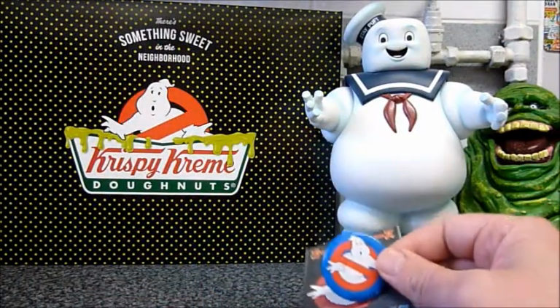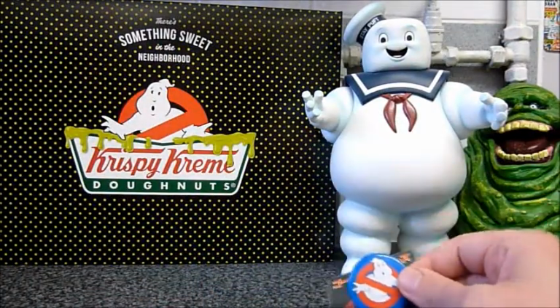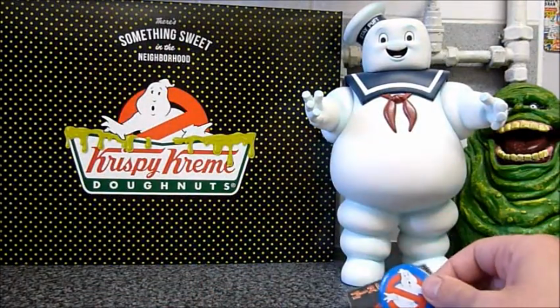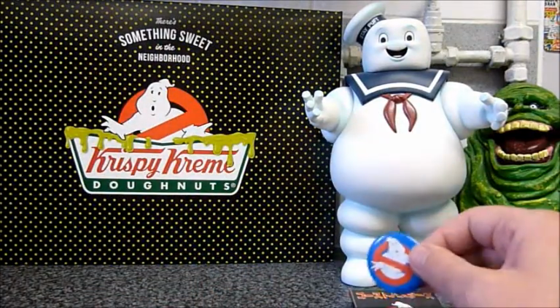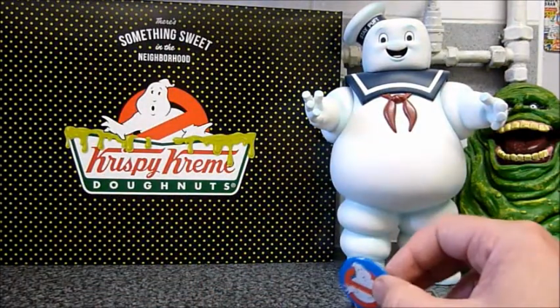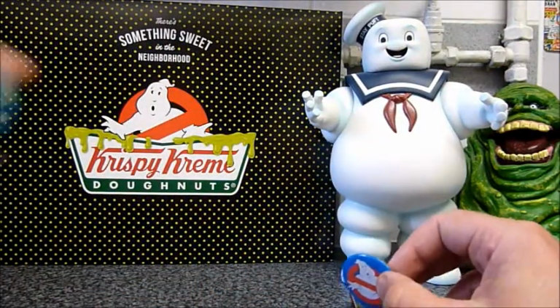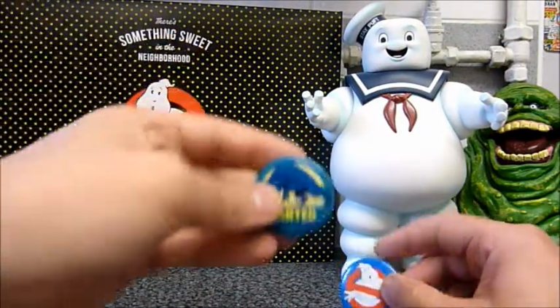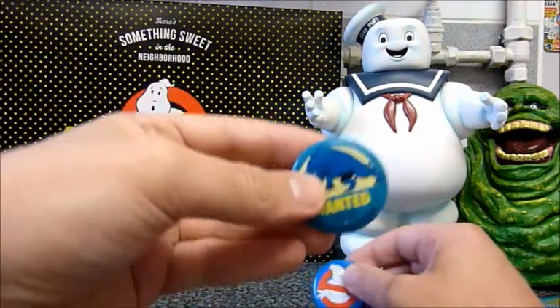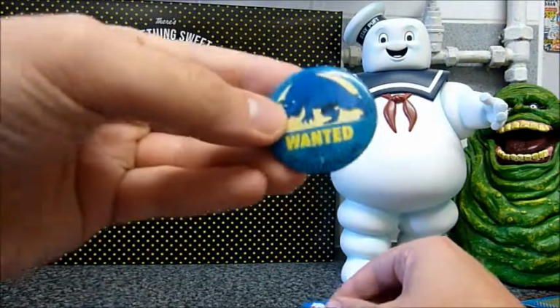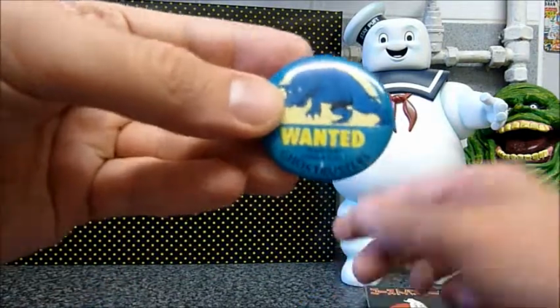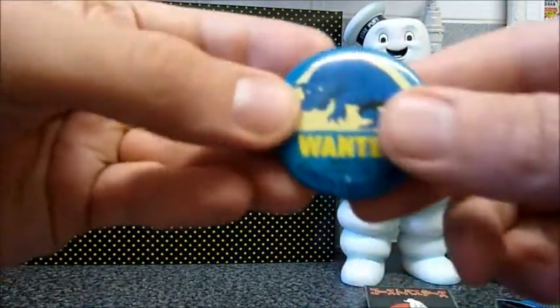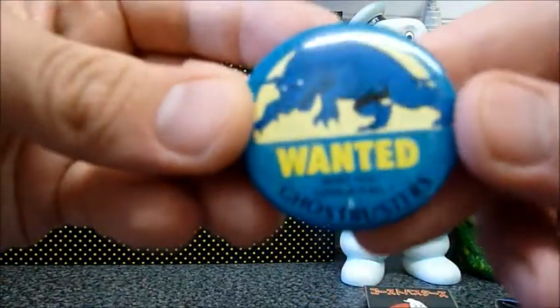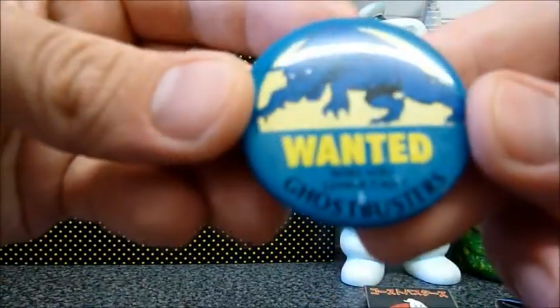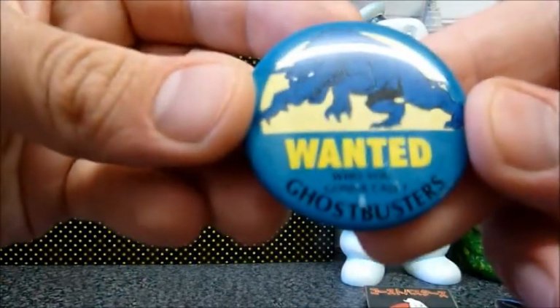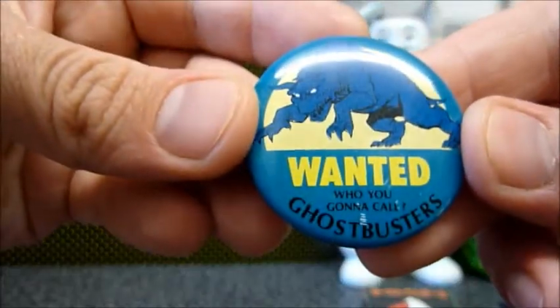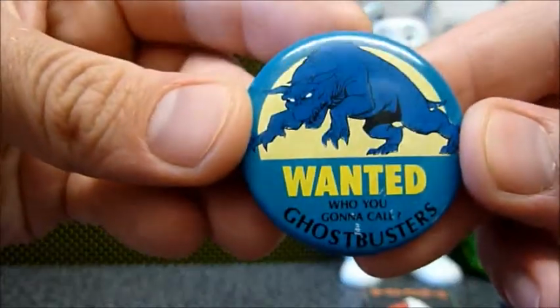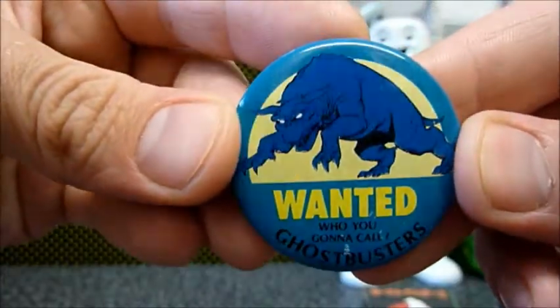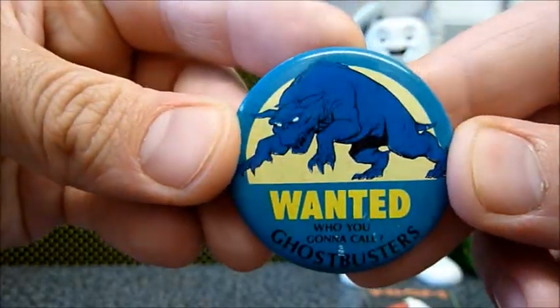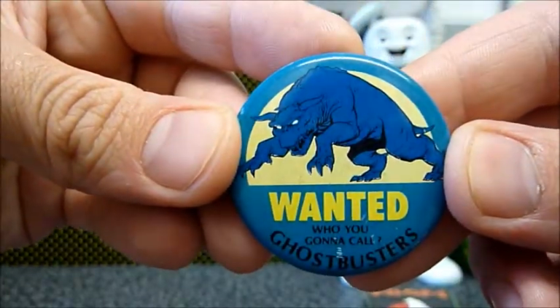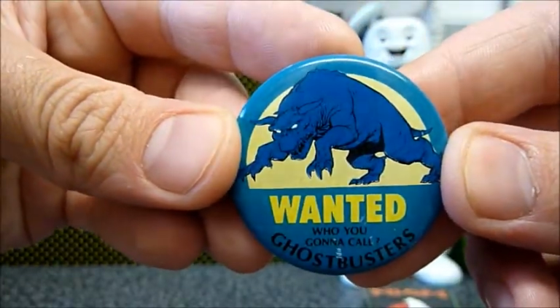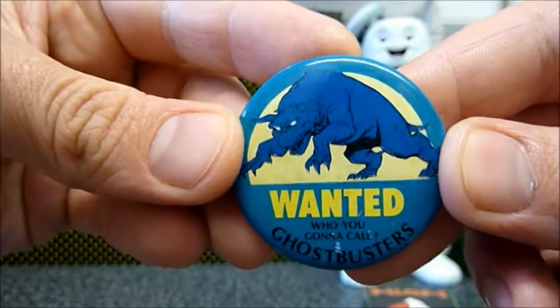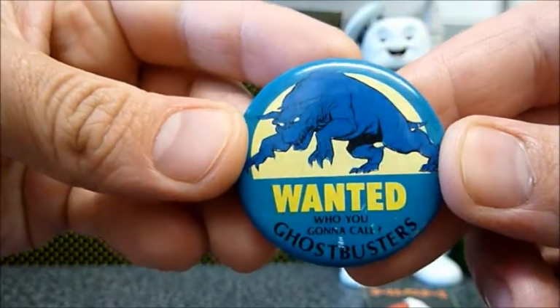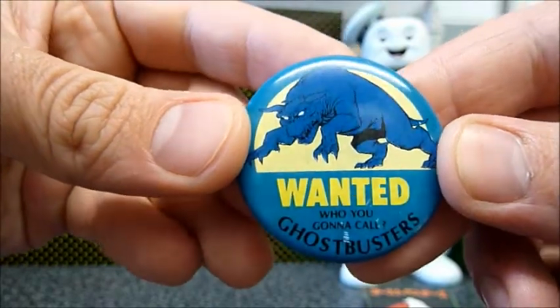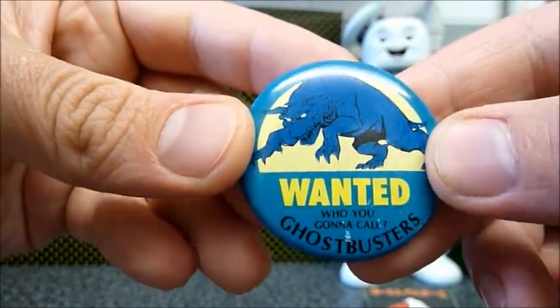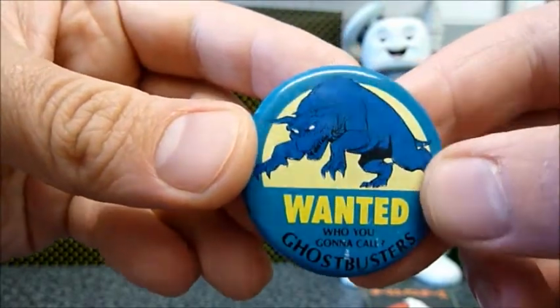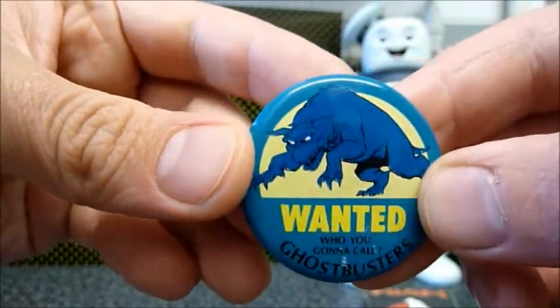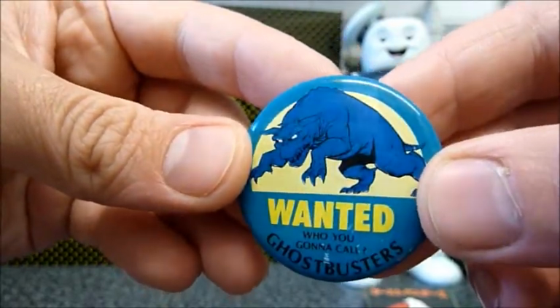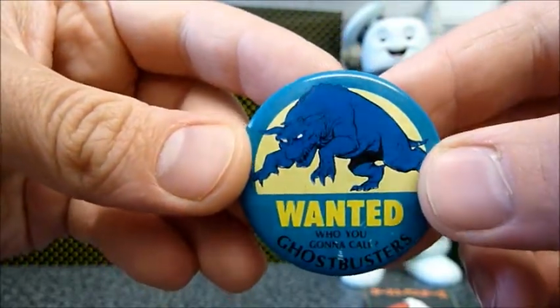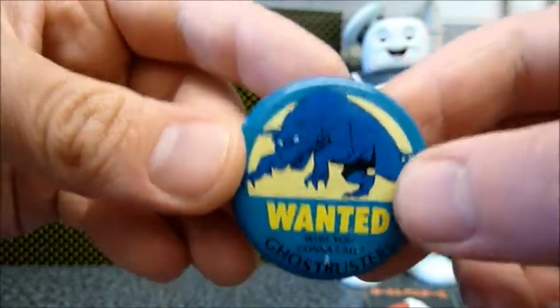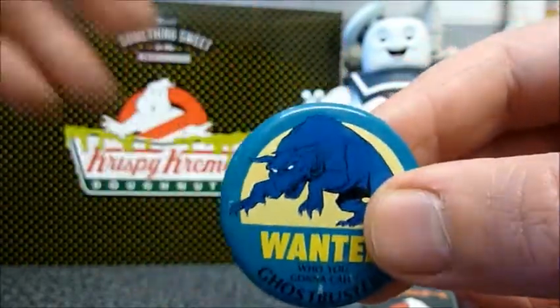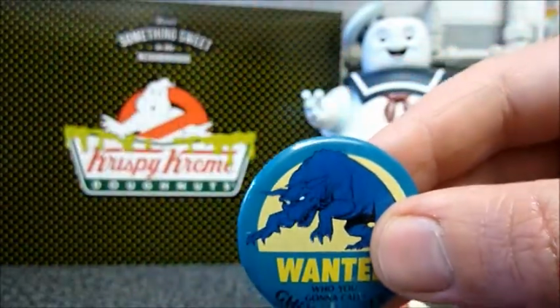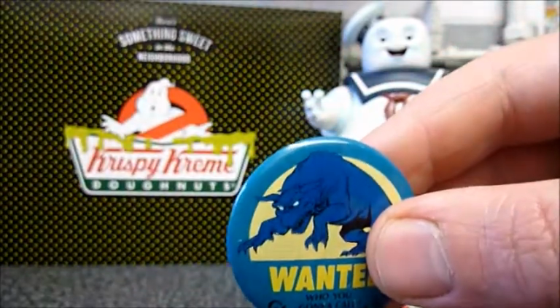Let's take a look at the other badges. So this next one is really cool — a nice image of the terror dog there. It says 'Who are you gonna call? Ghostbusters!' I just love the artwork on these.